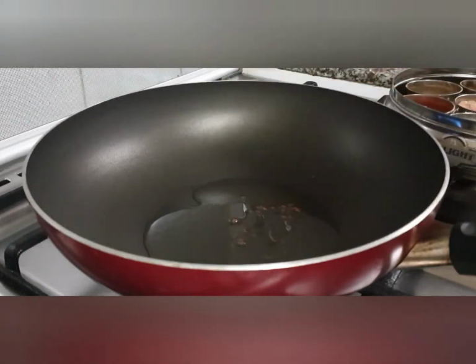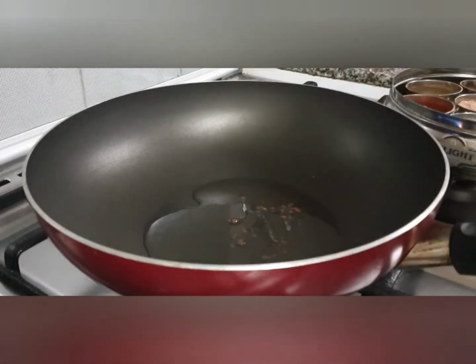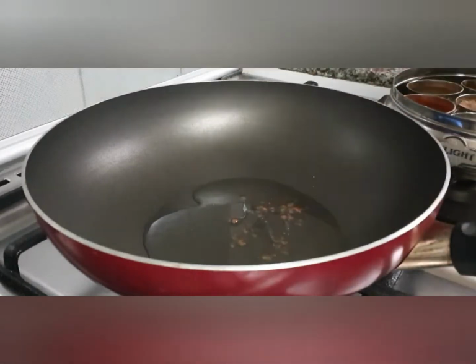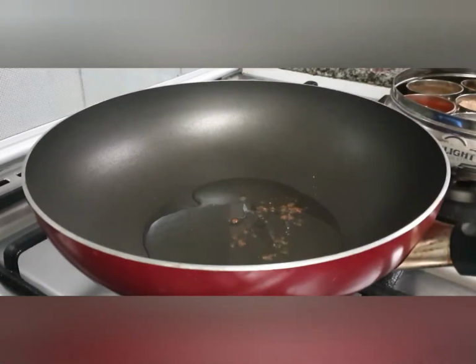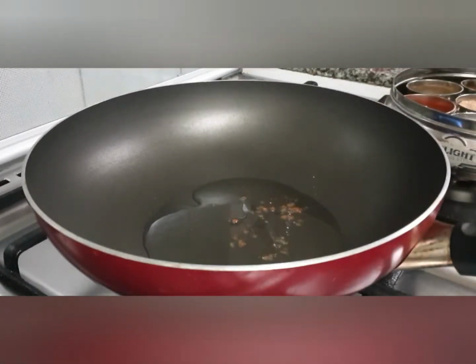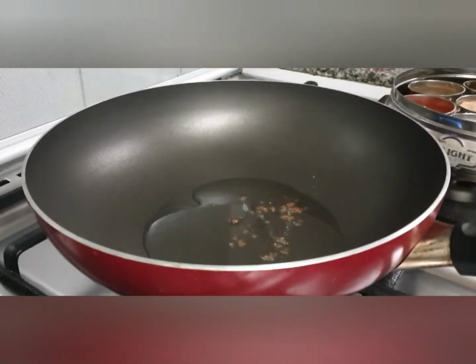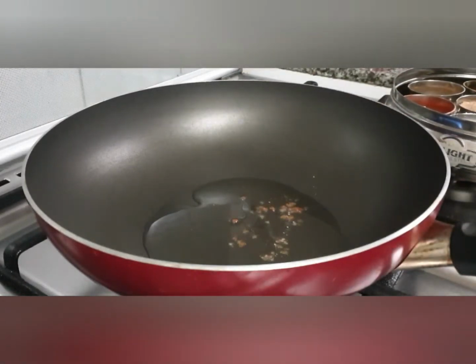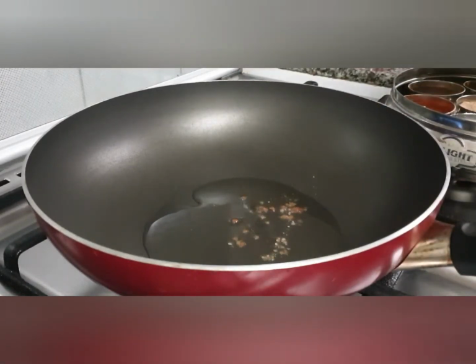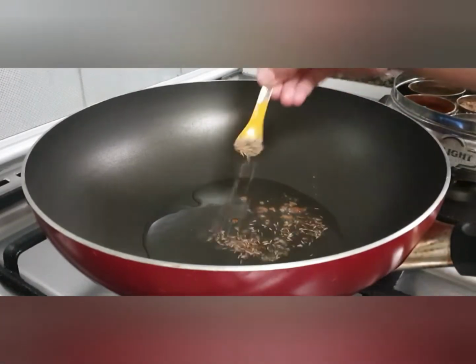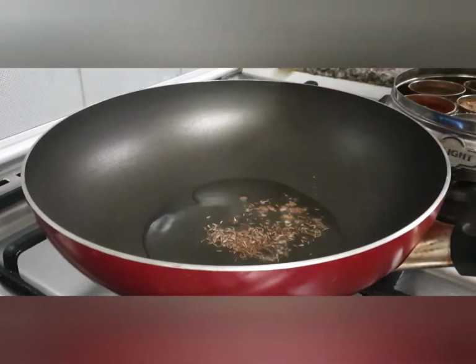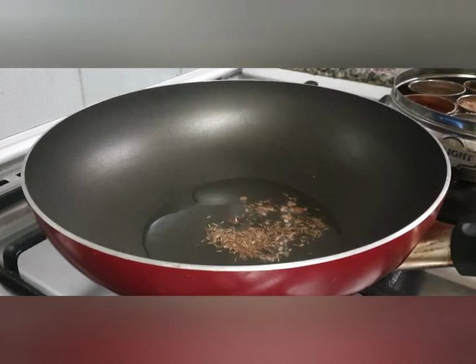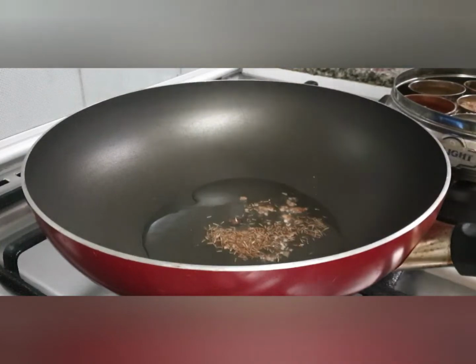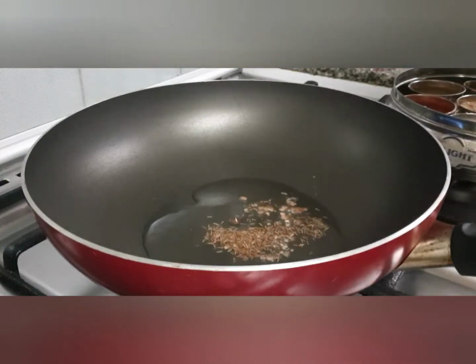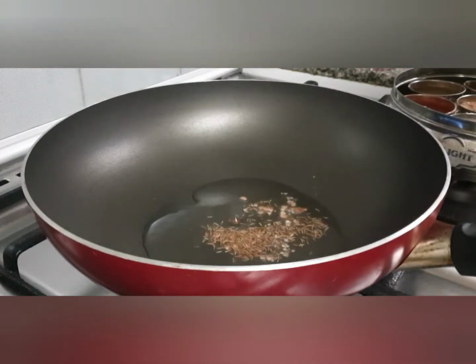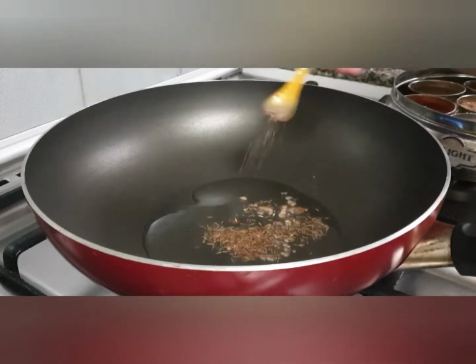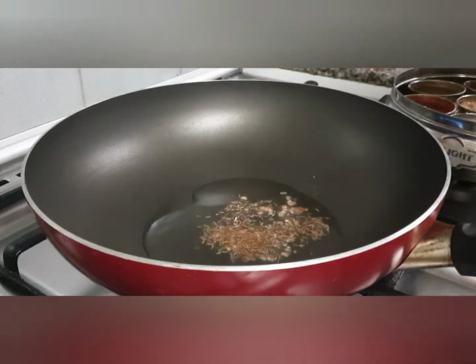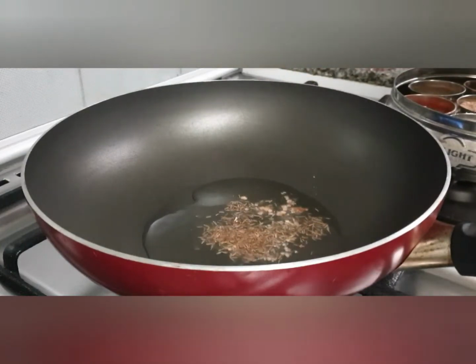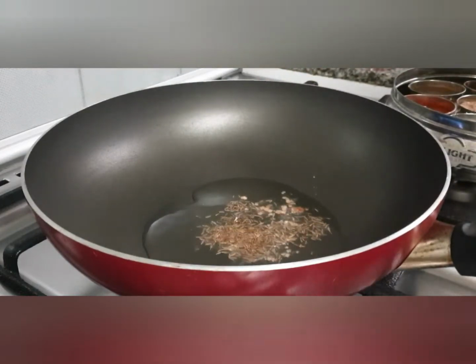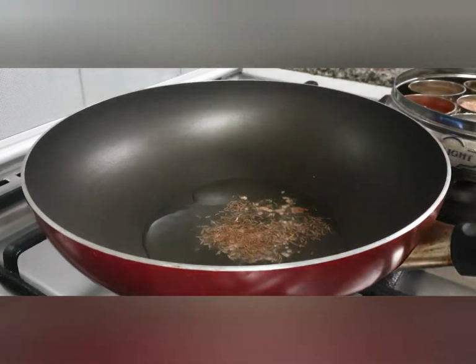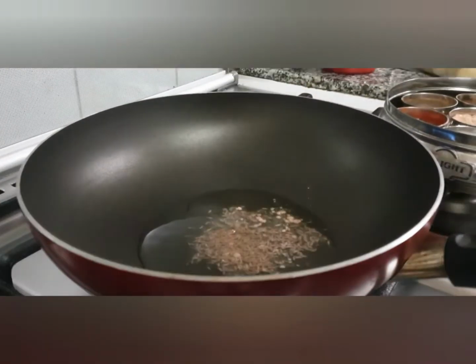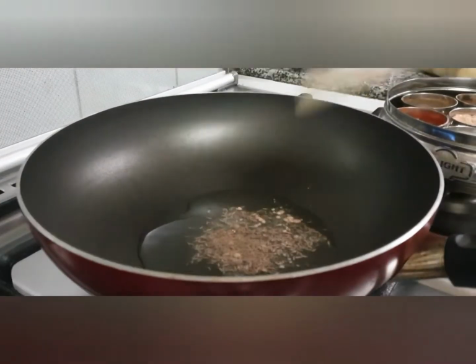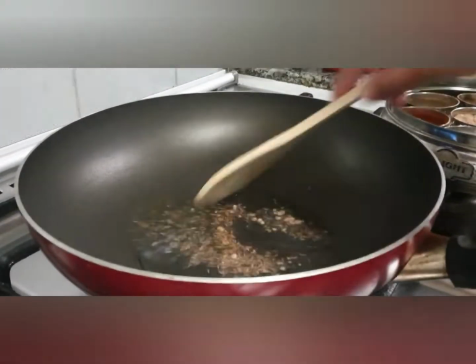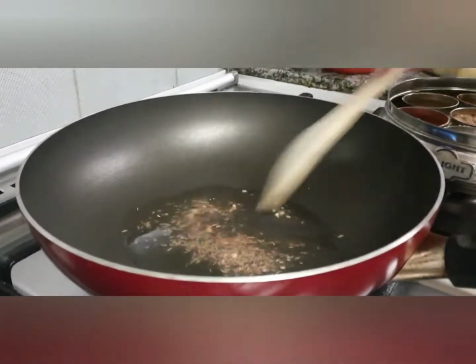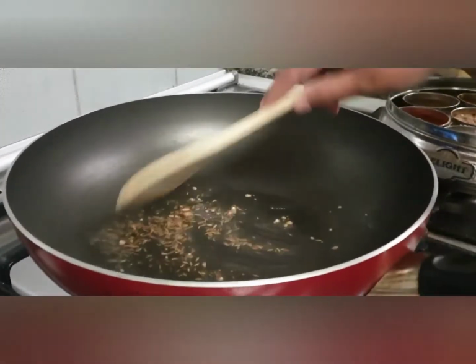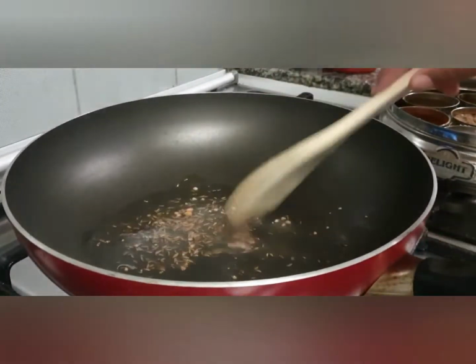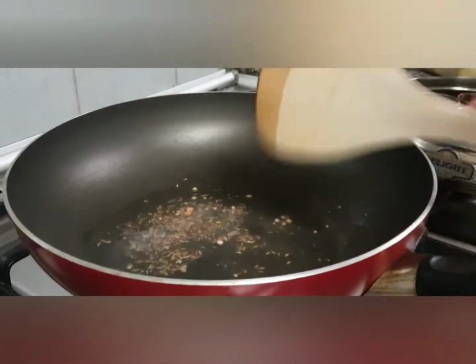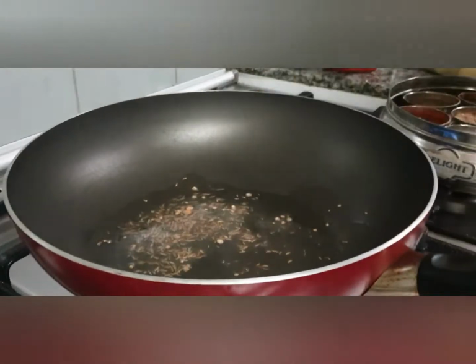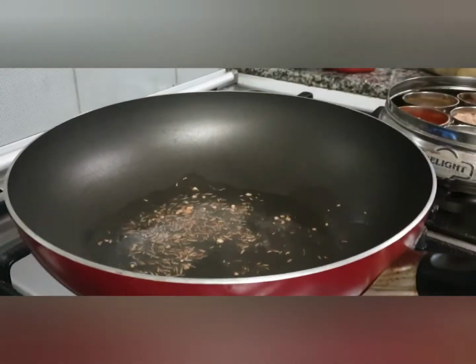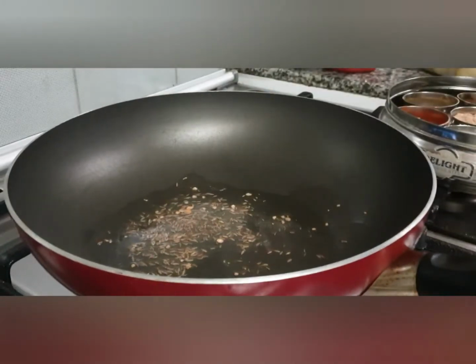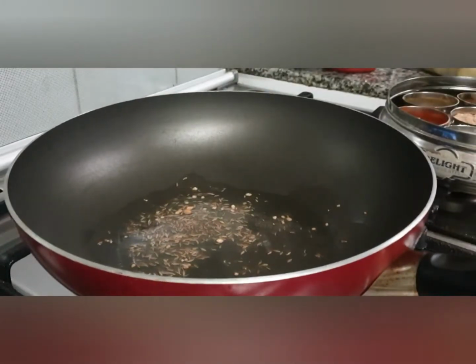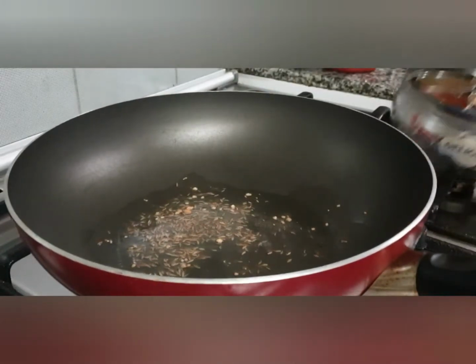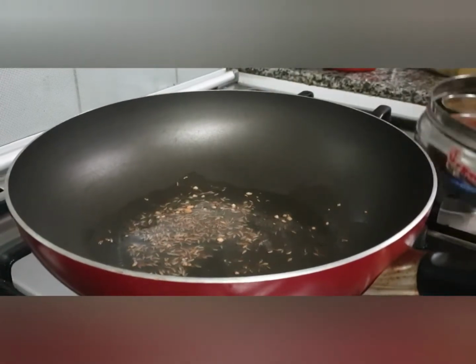For this we would require a big wok. Put 2 tablespoons of oil in it, a little asafoetida, cumin seeds, and crushed coriander seeds. Sauté them for a few seconds, then put the green chilies in and sauté for a few seconds again.